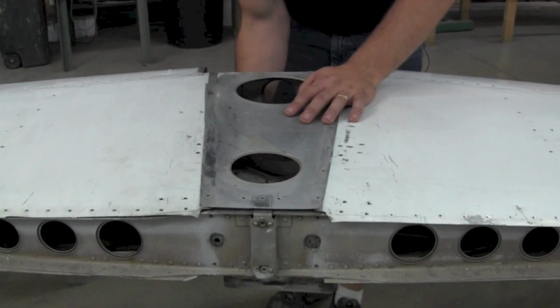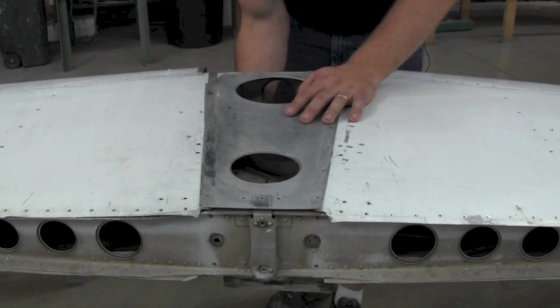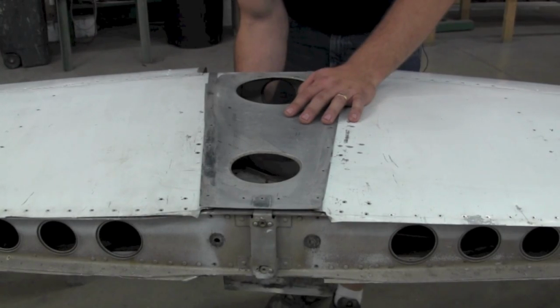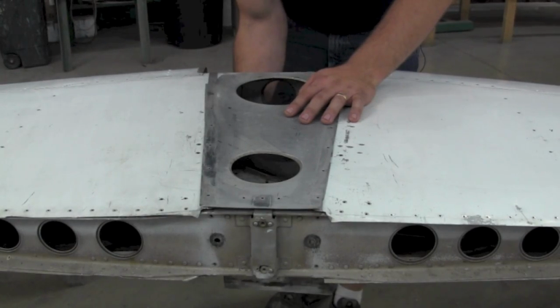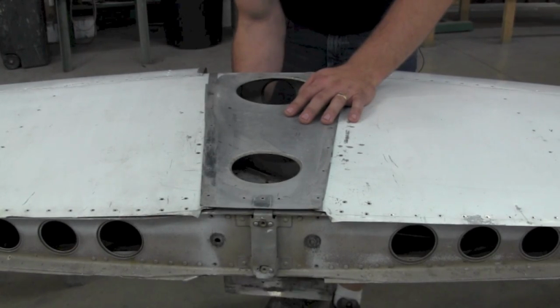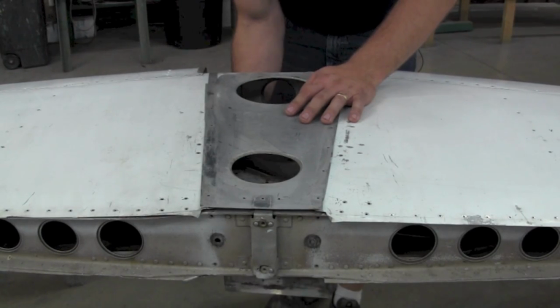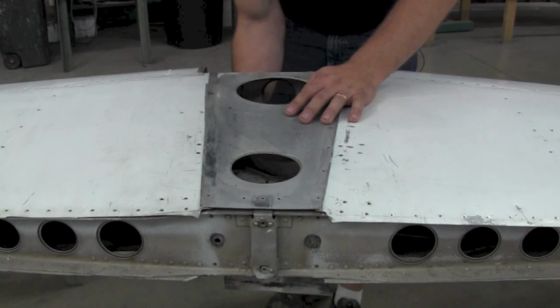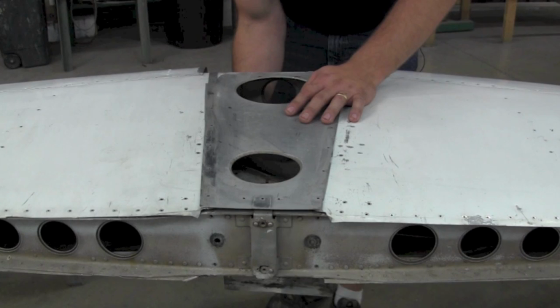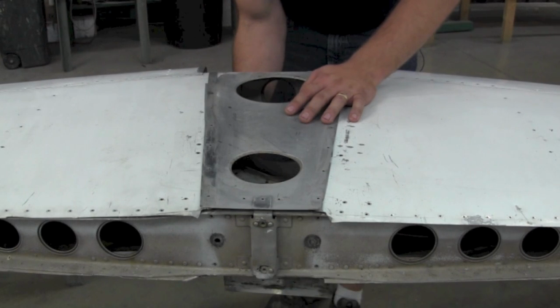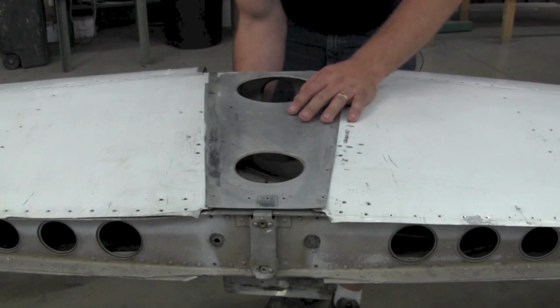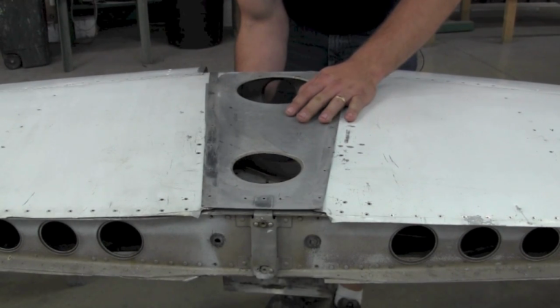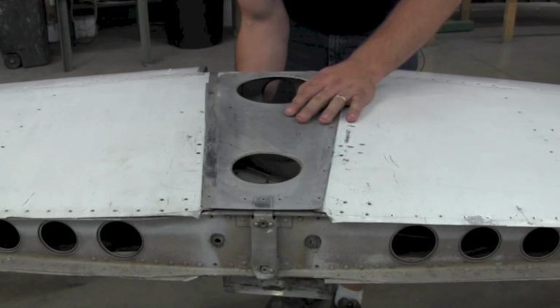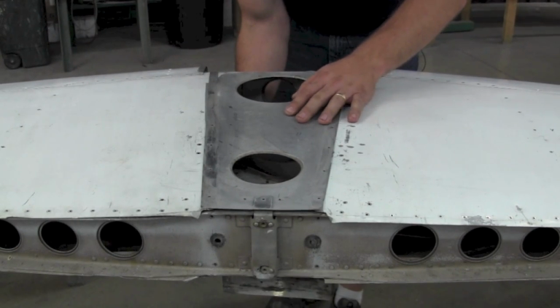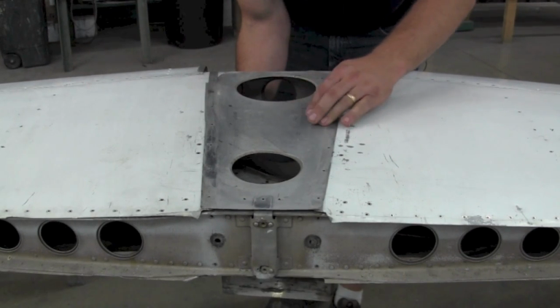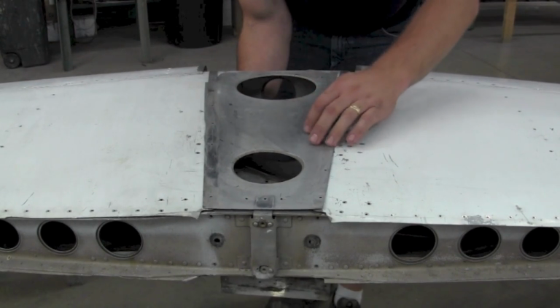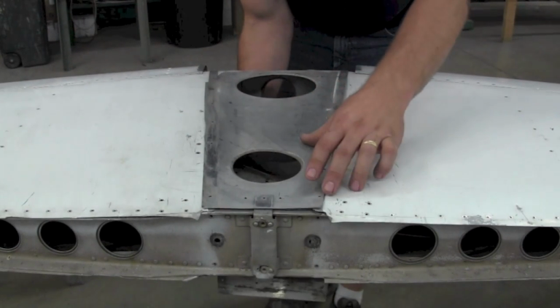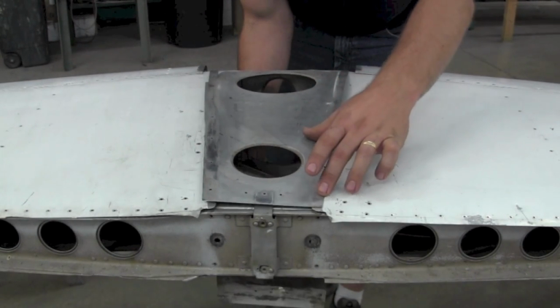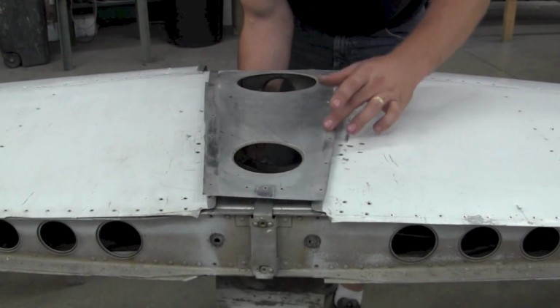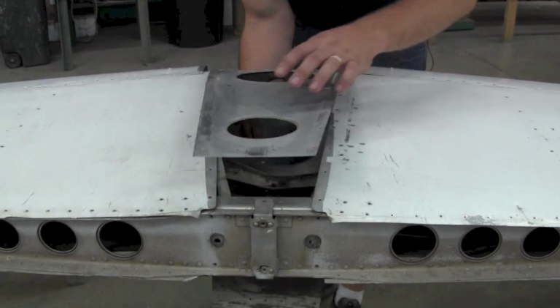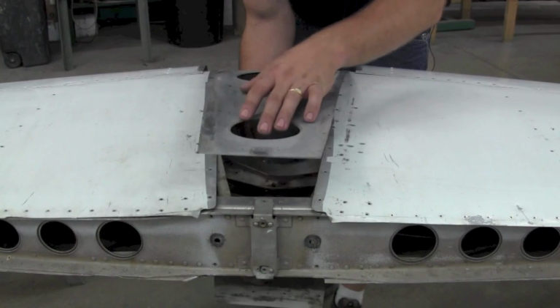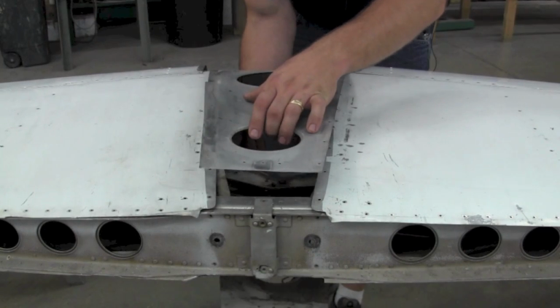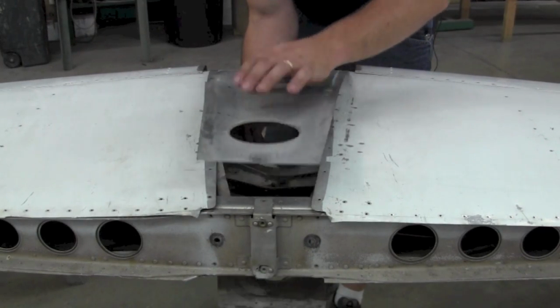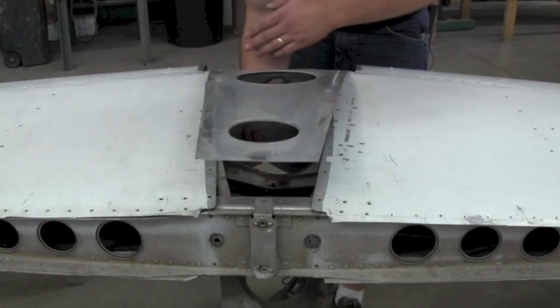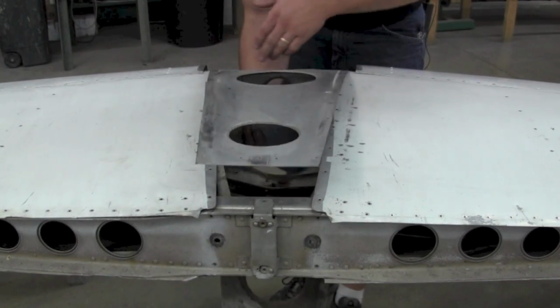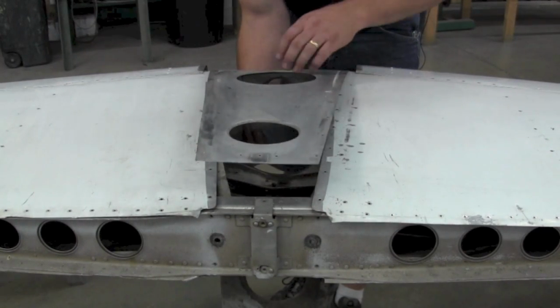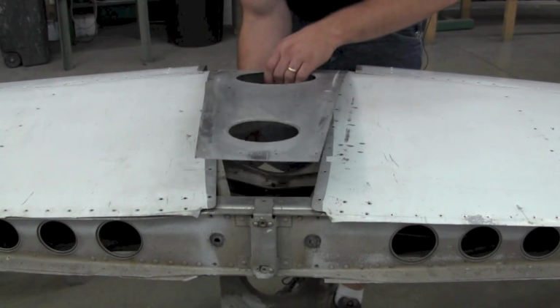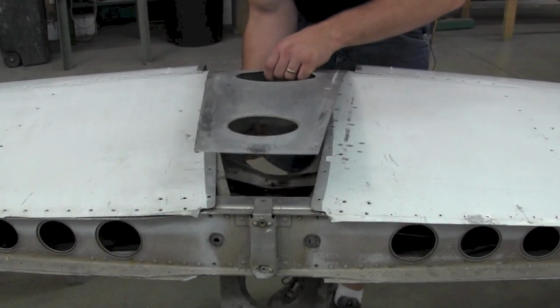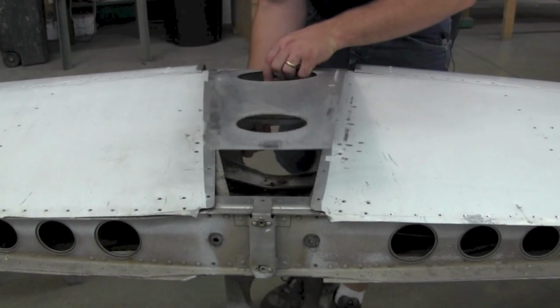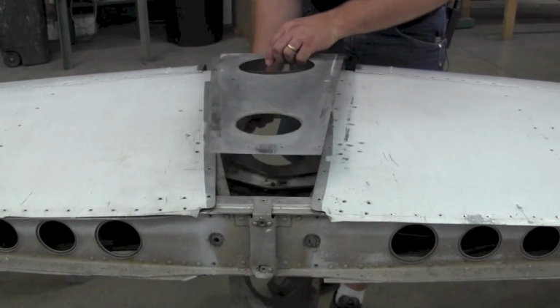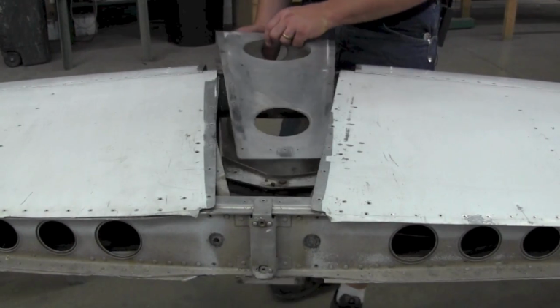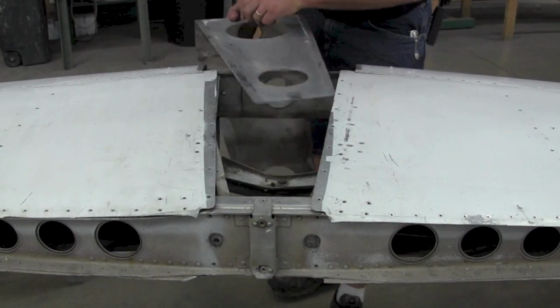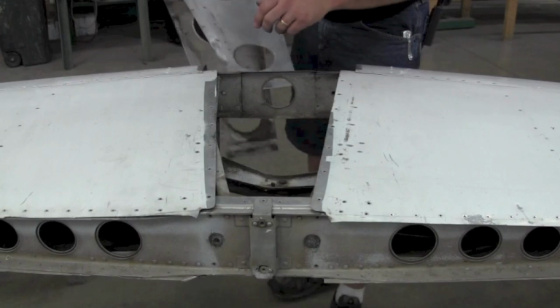To gain access into the forward spar to change it out and add the doubler, you will first need to remove the rivets around the center section skin — six rivets on each side in the forward spar — and it should slide right off.